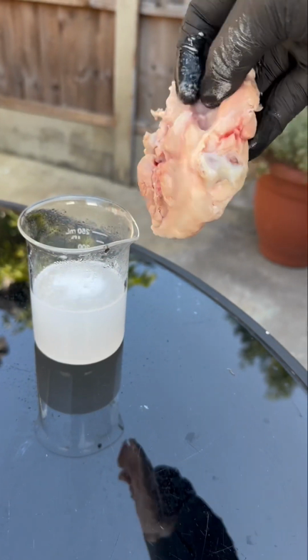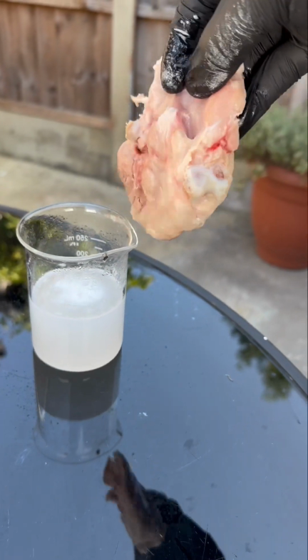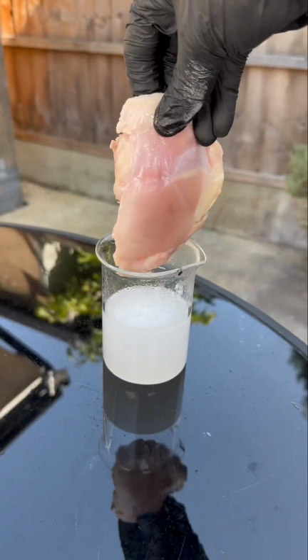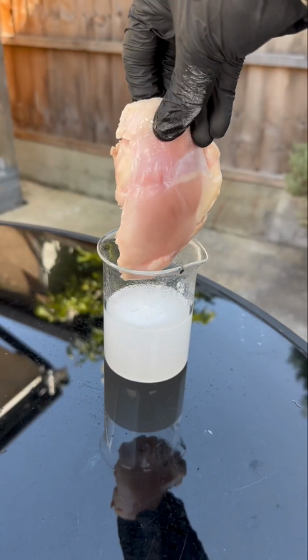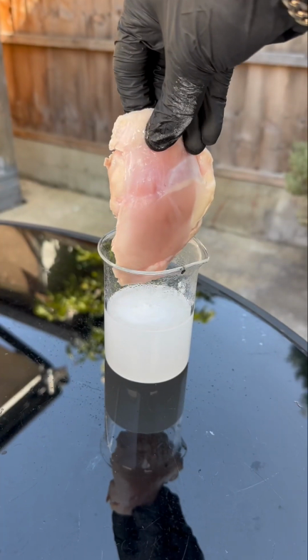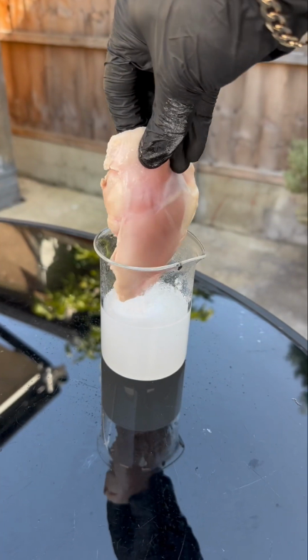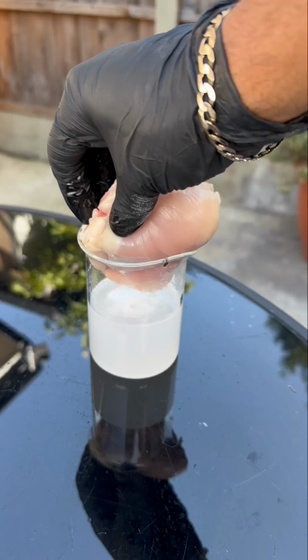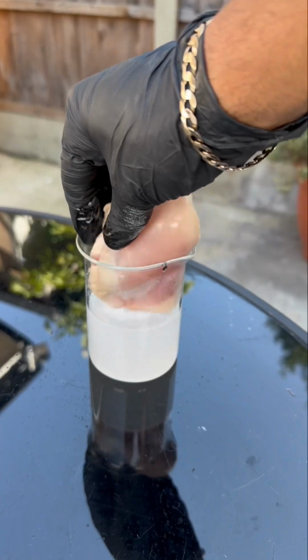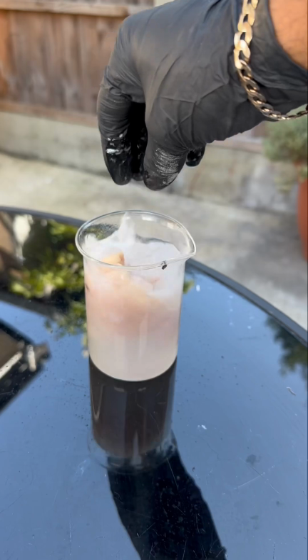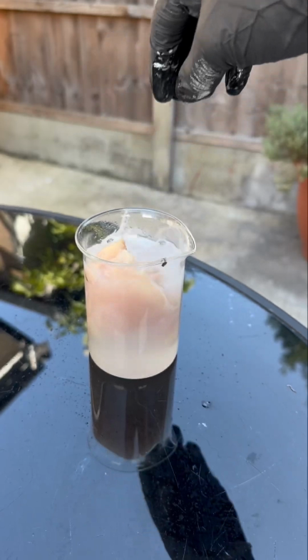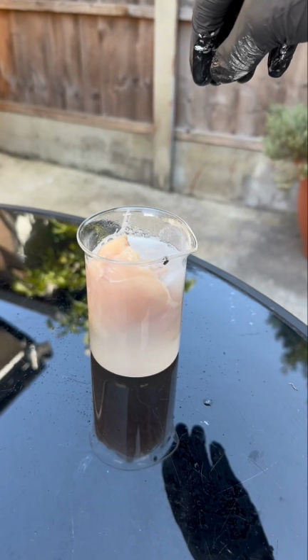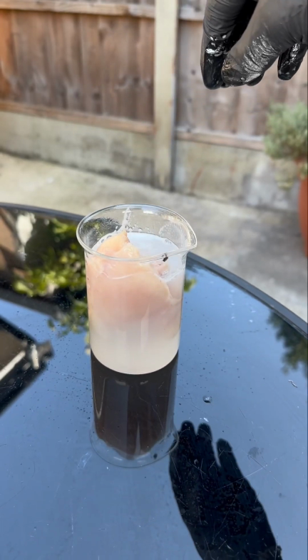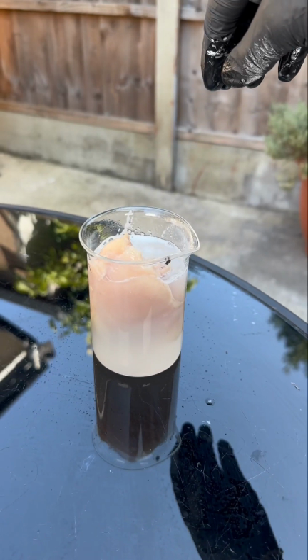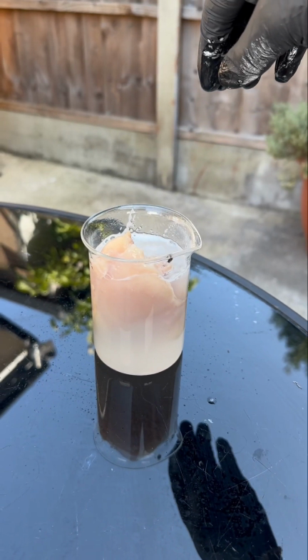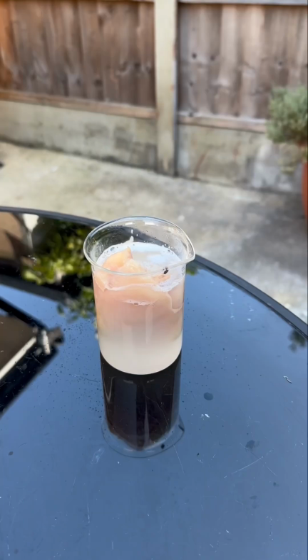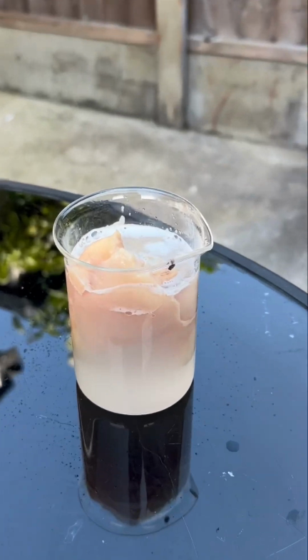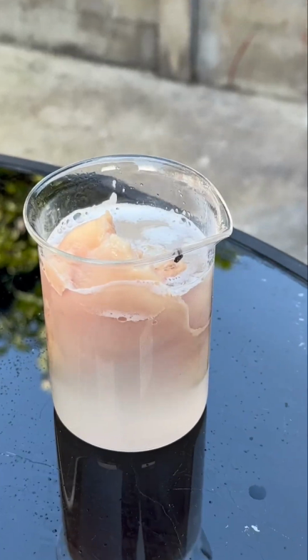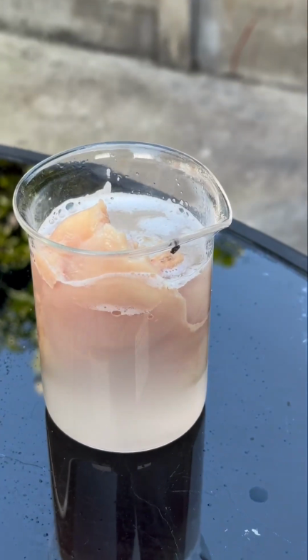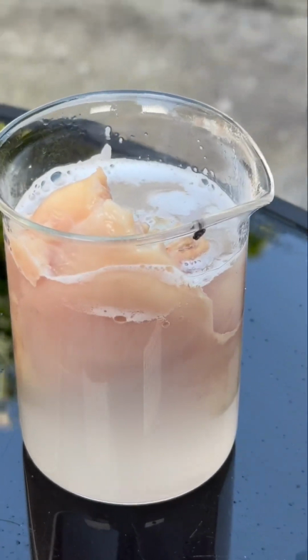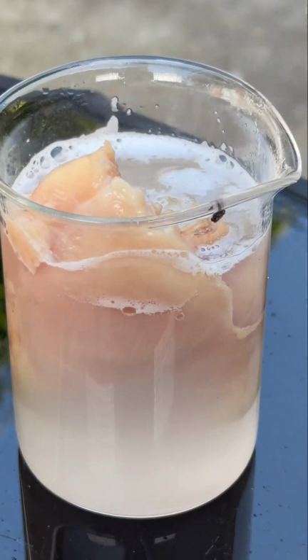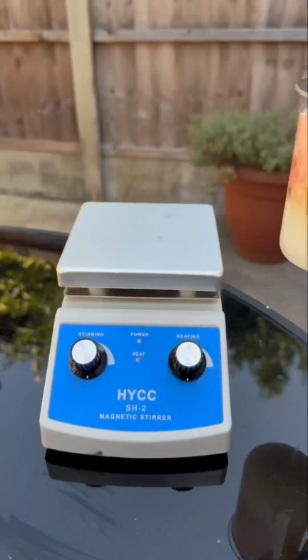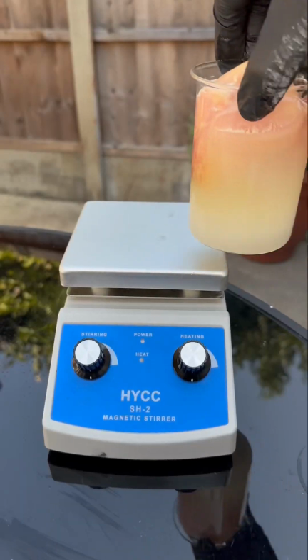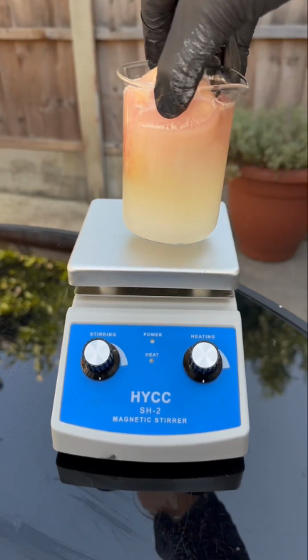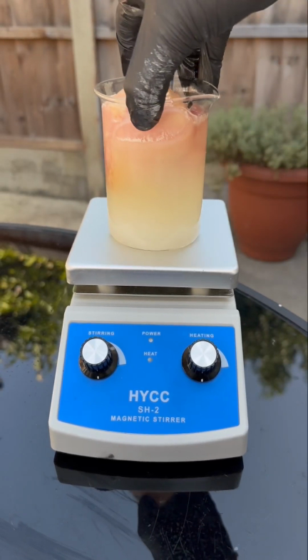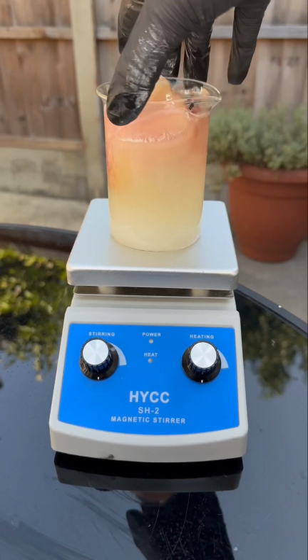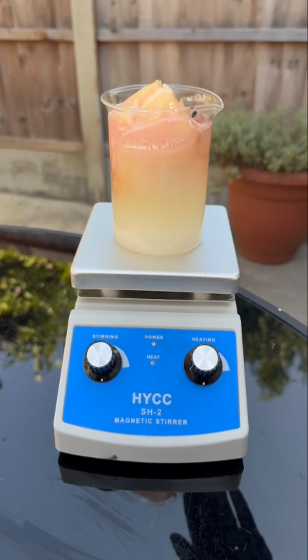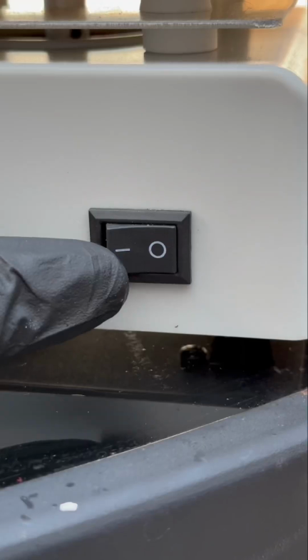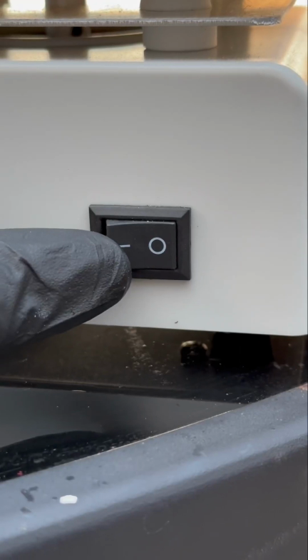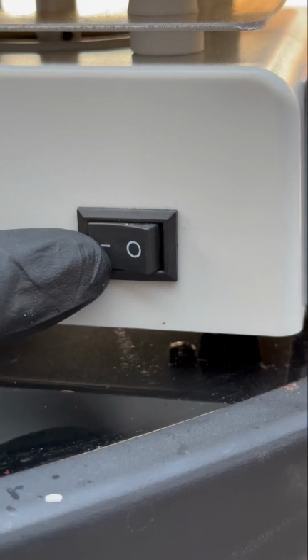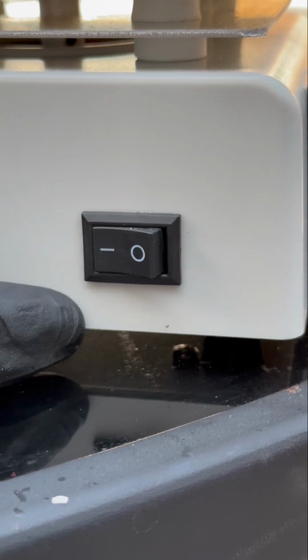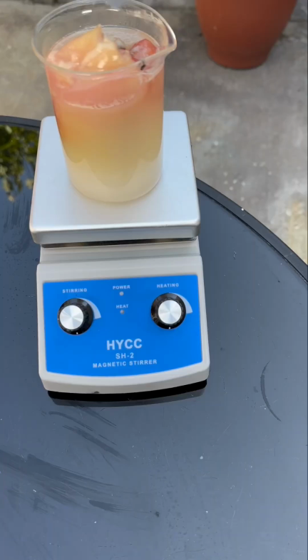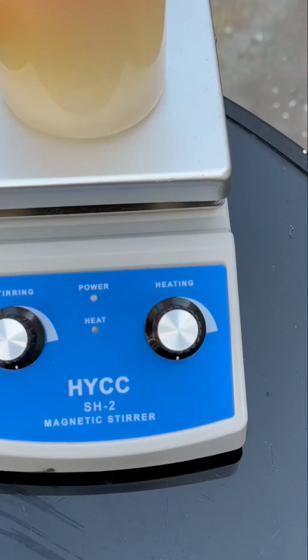We're going to slap the chicken into the potassium hydroxide and start breaking it down. We're going to need this hot plate because we've got to heat it up to like 250 degrees Celsius.